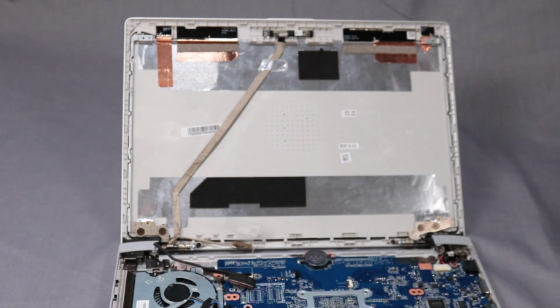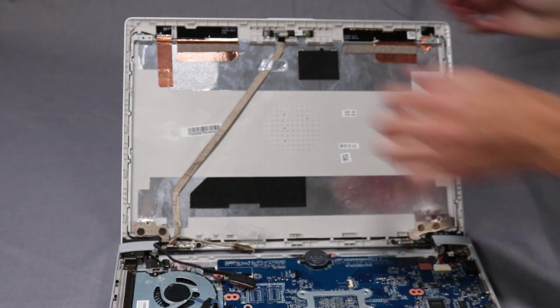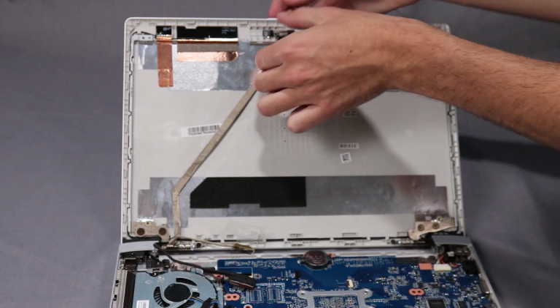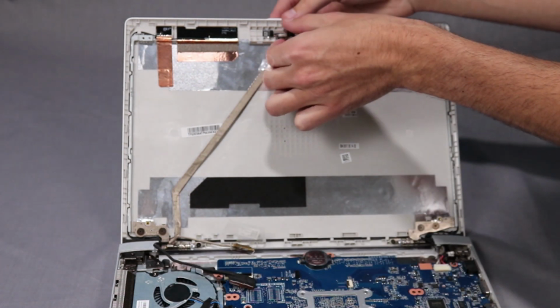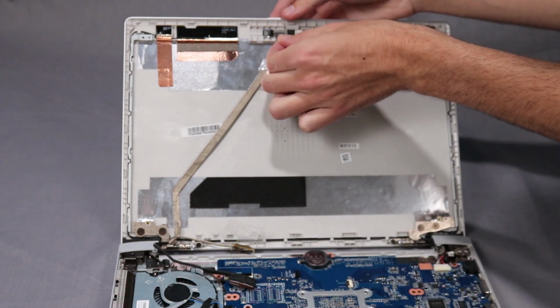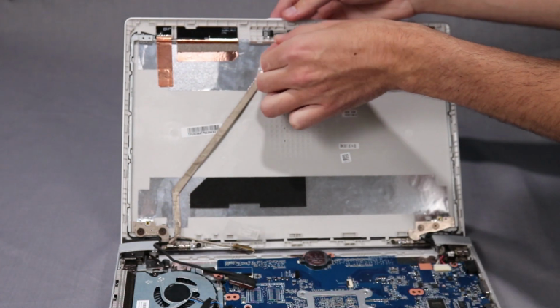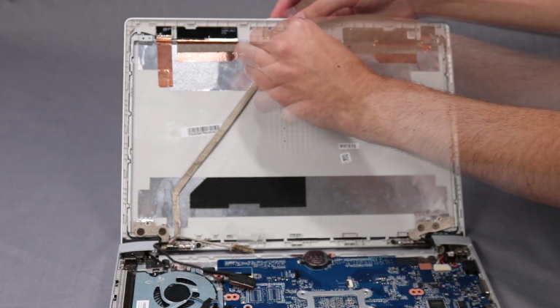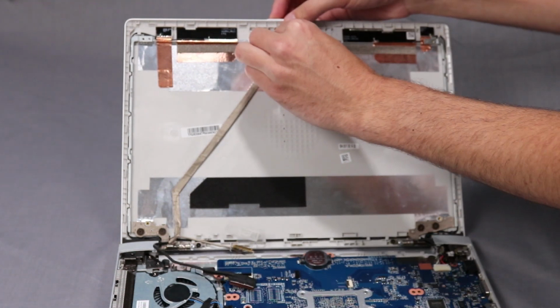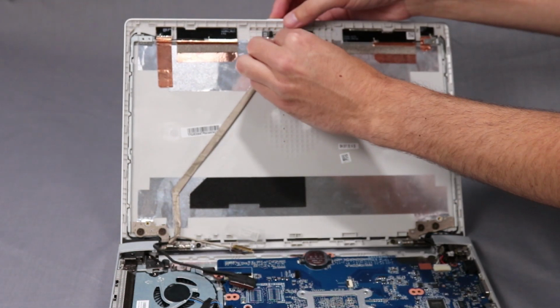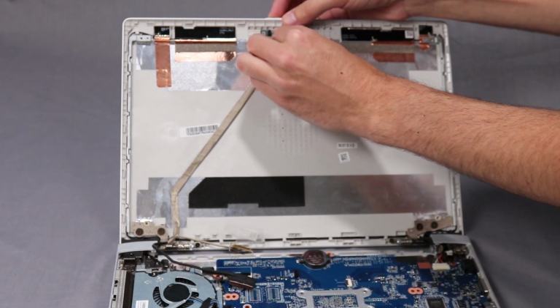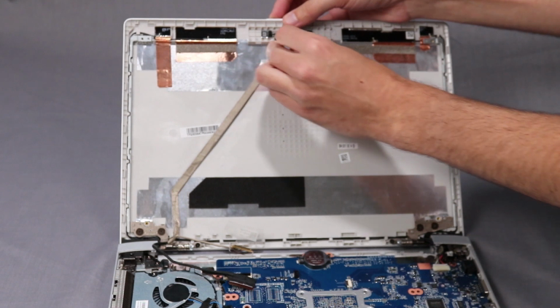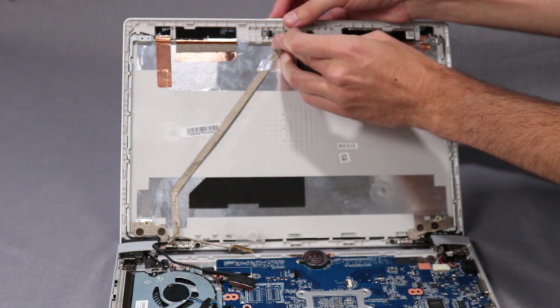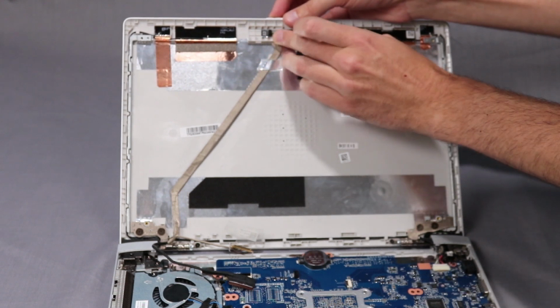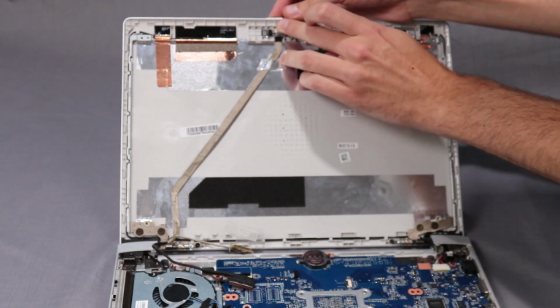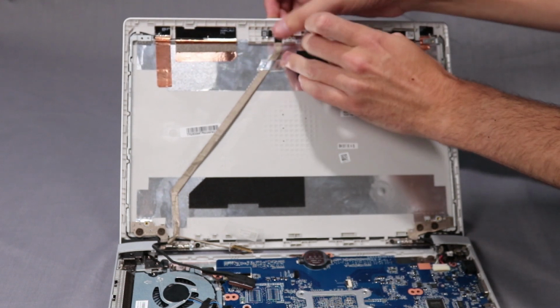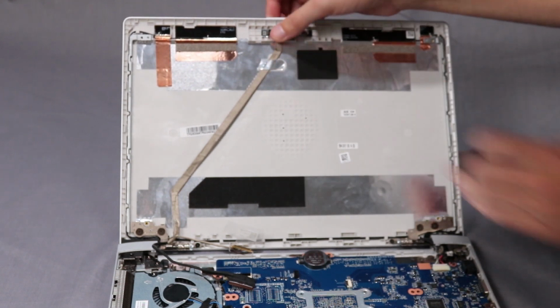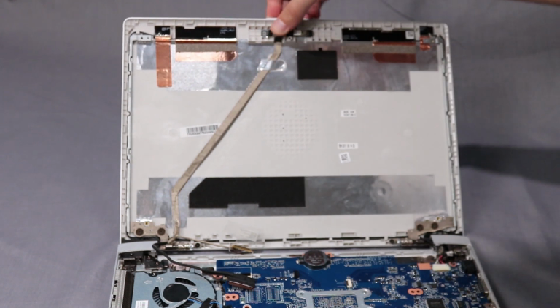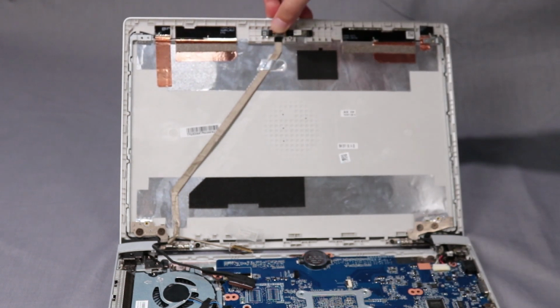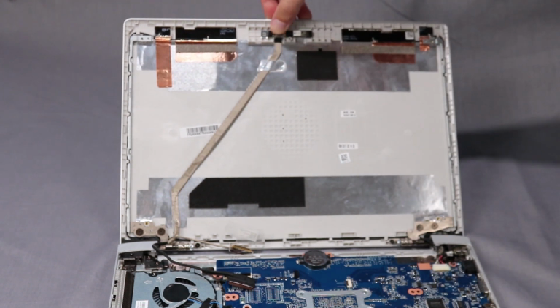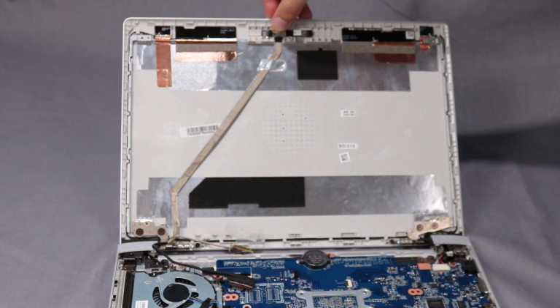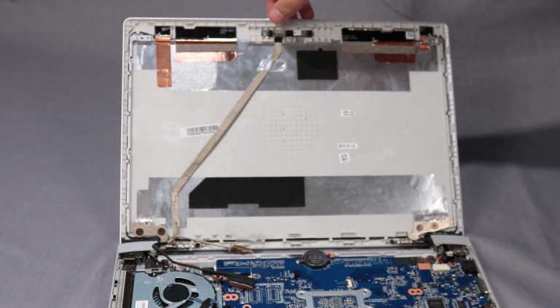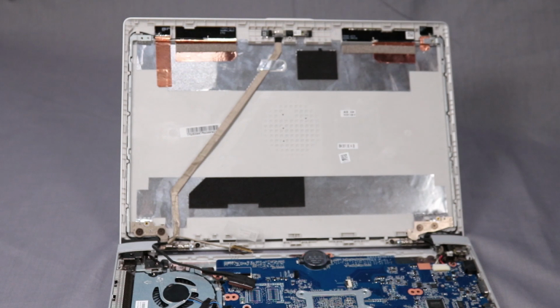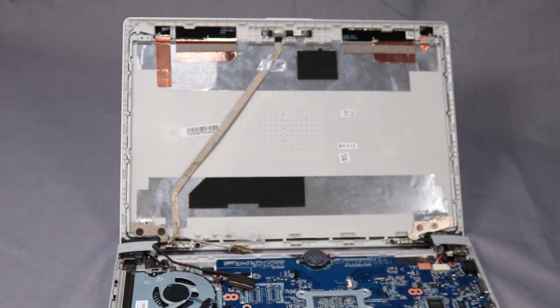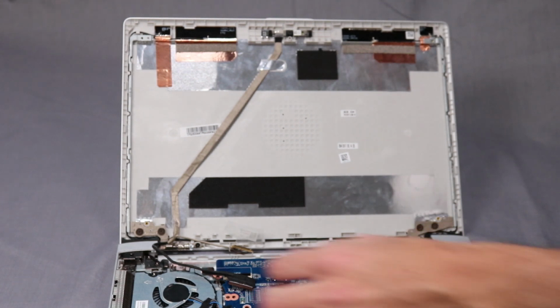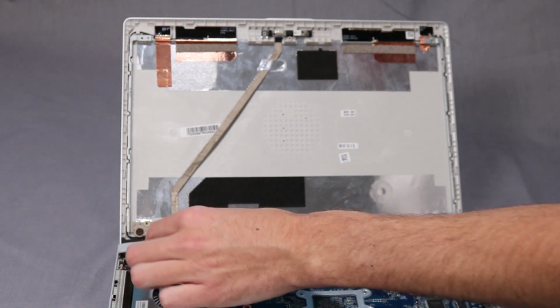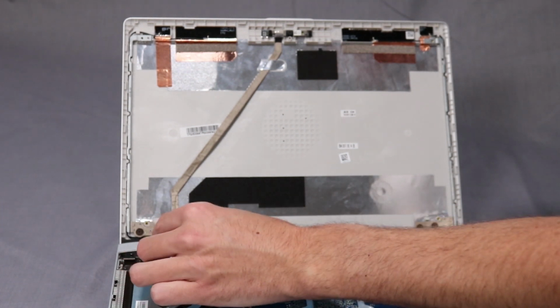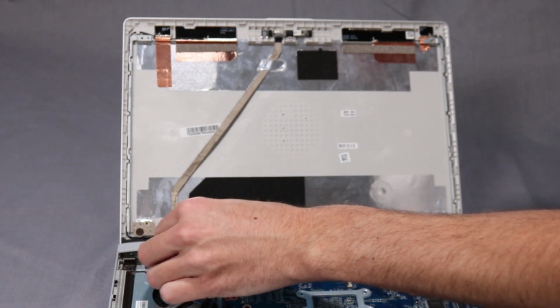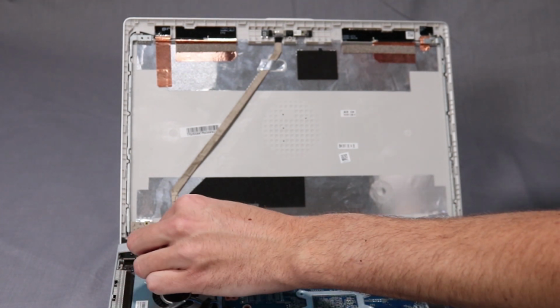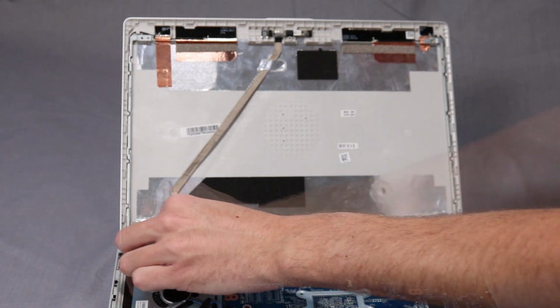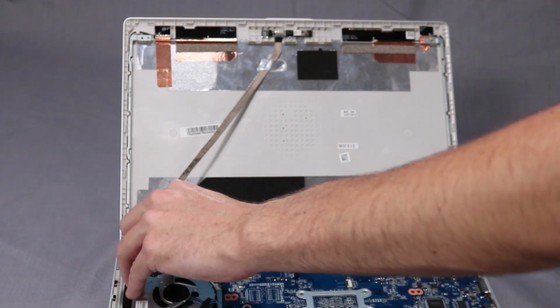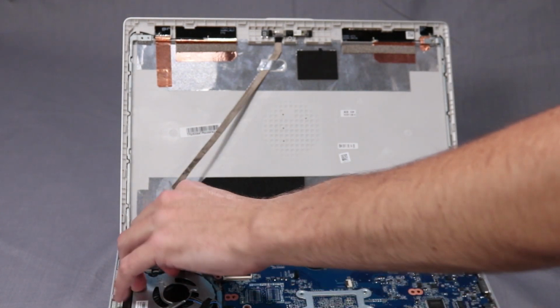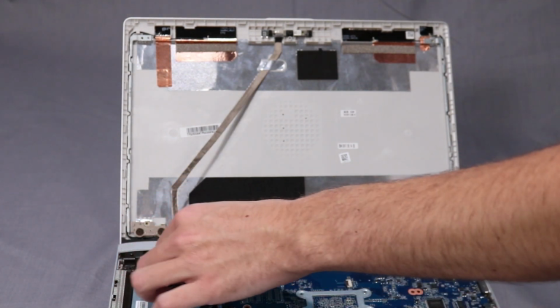Reconnect the display panel cable to the webcam board. Press down on the retention tape to secure the display panel cable to the webcam board. Route the display panel cable through its routing channel on the left hinge and base enclosure.